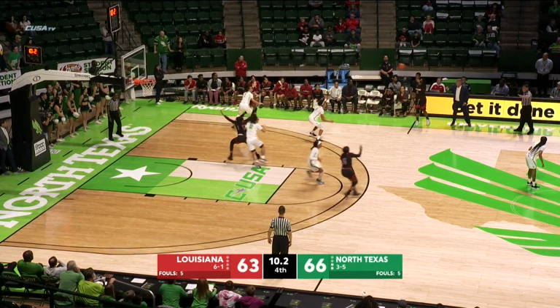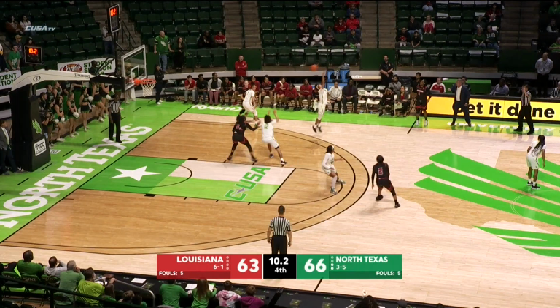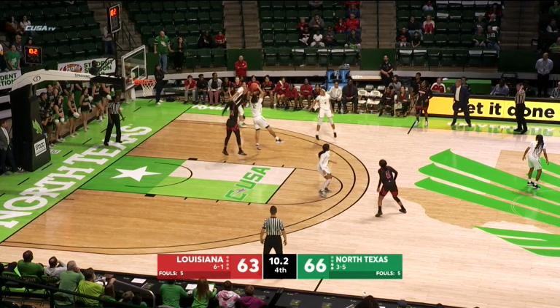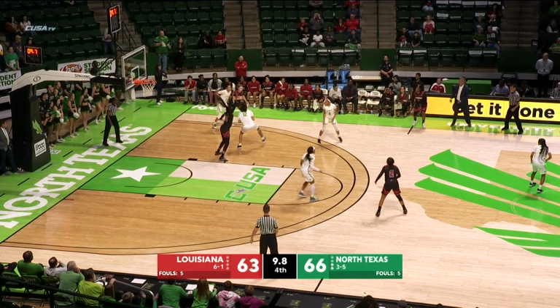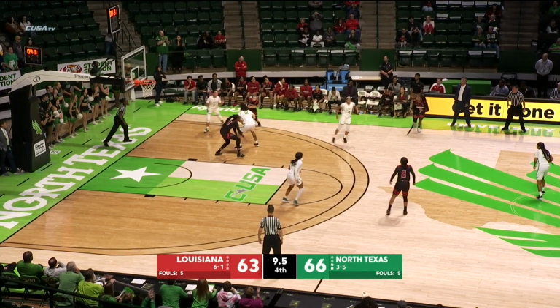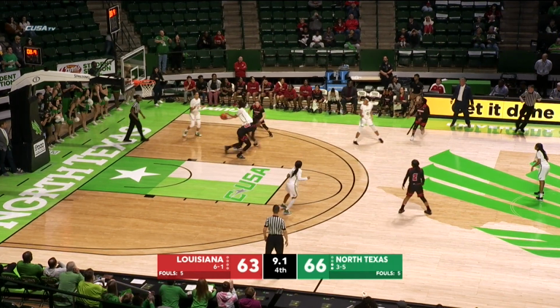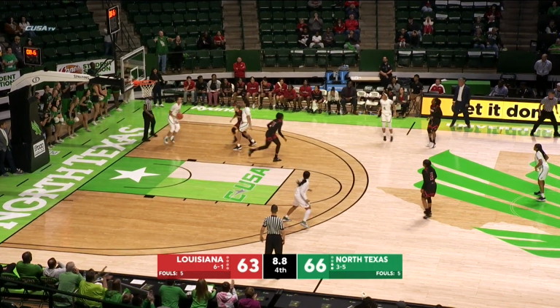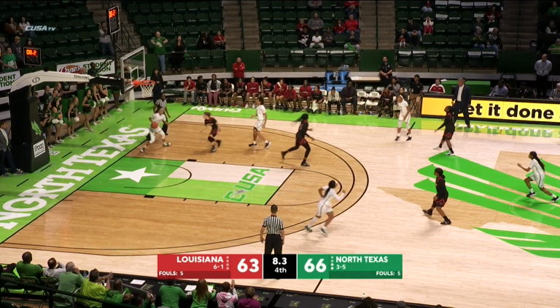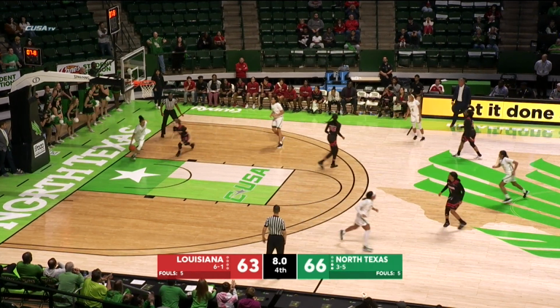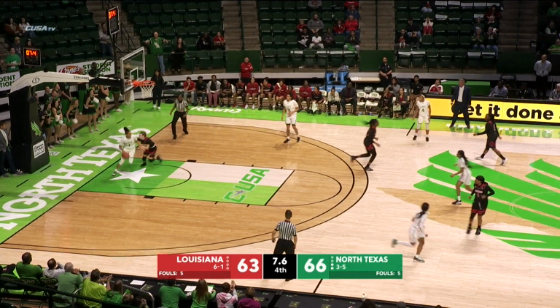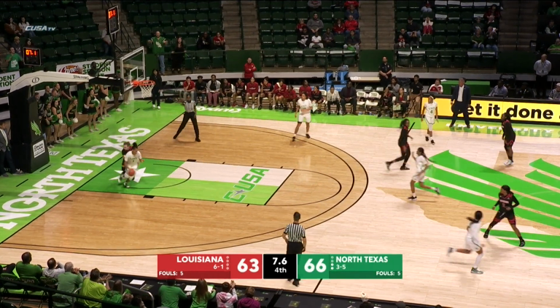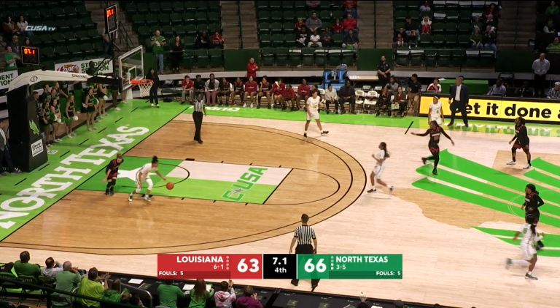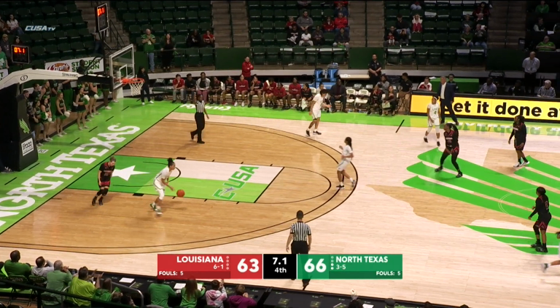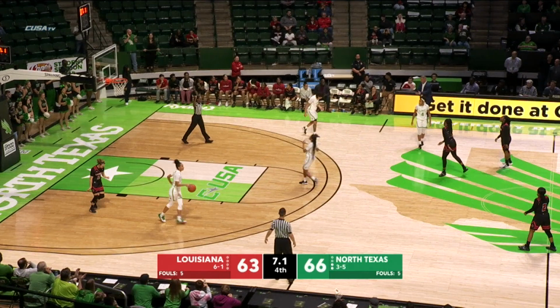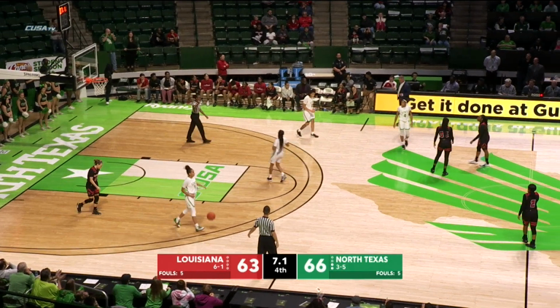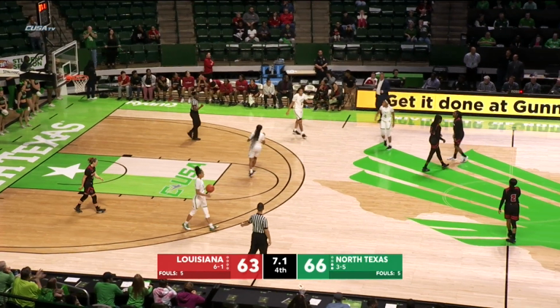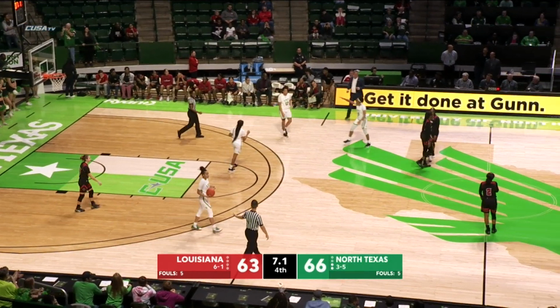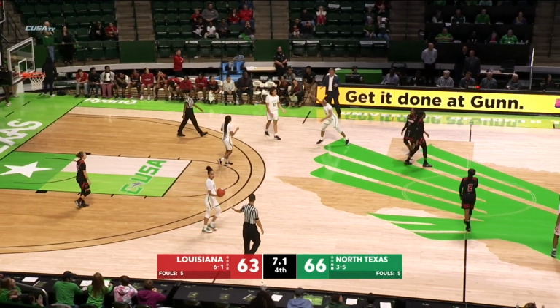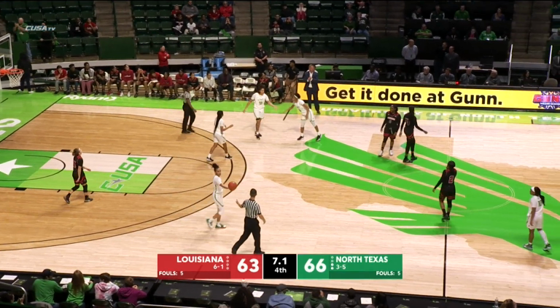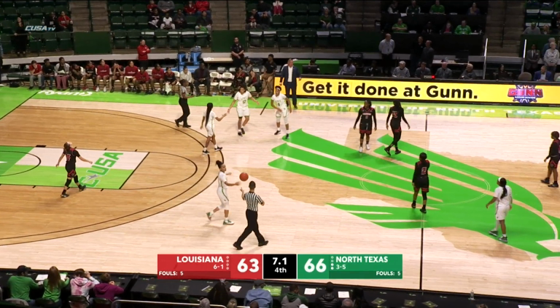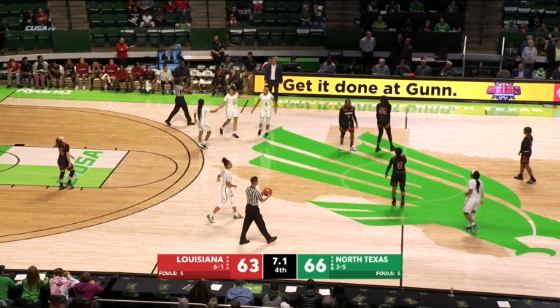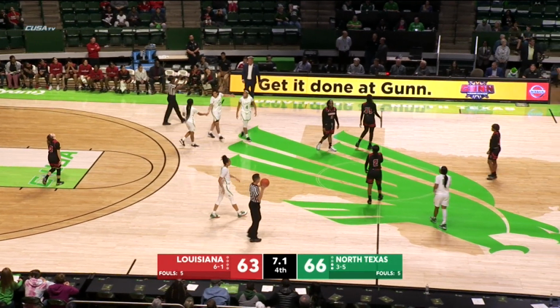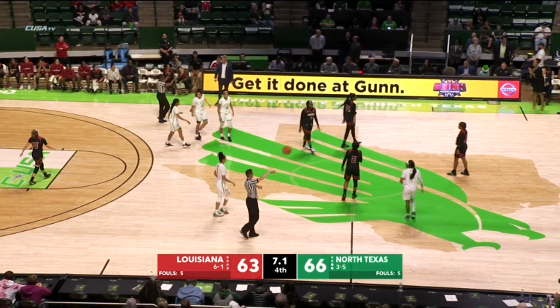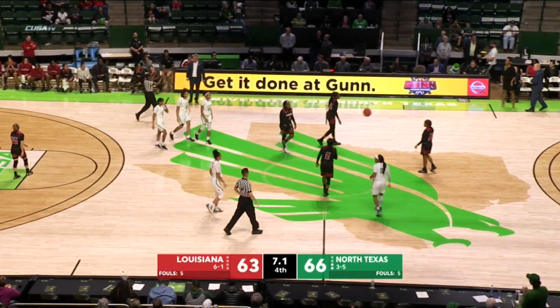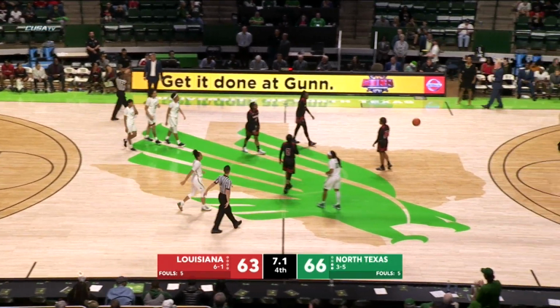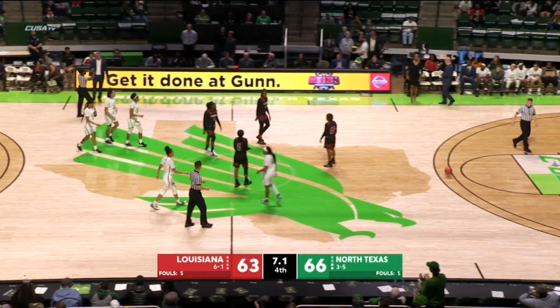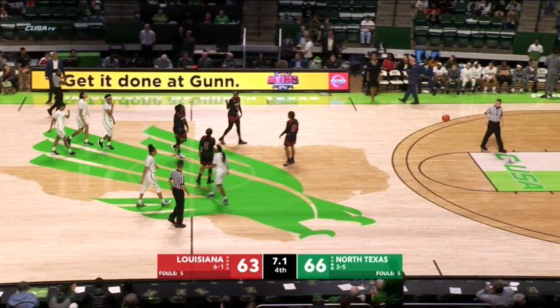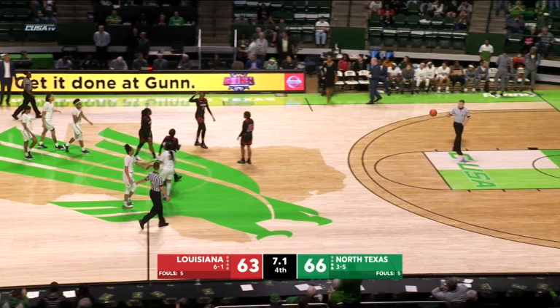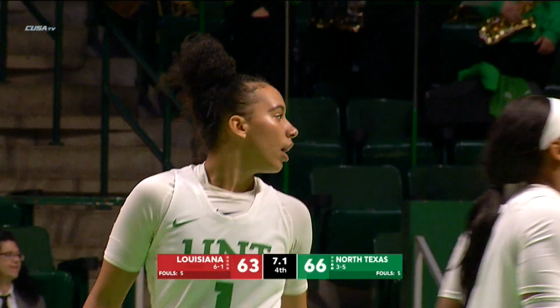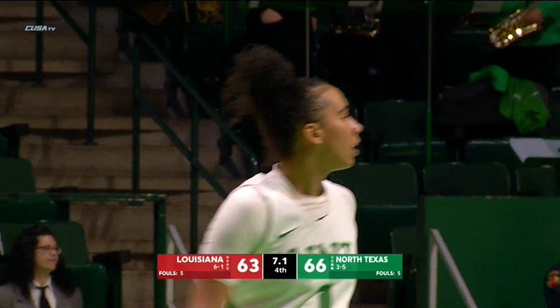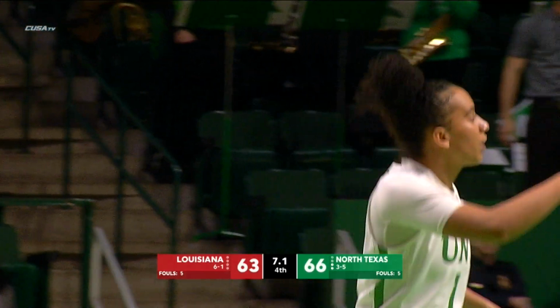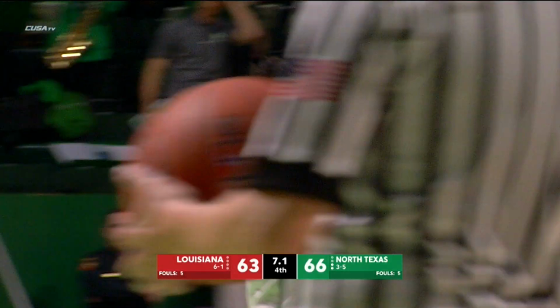It is Thomas — high inbound stolen away by McDowell. And Owens now has it and she's fouled. Excellent defensive play by DMACC to come away with the steal and the foul off the inbound.